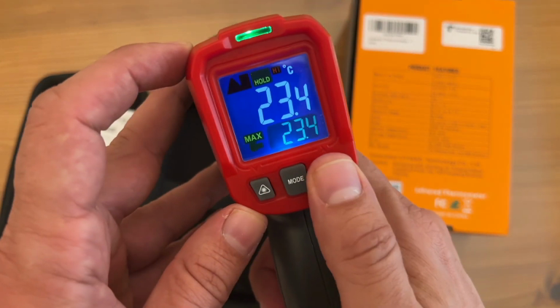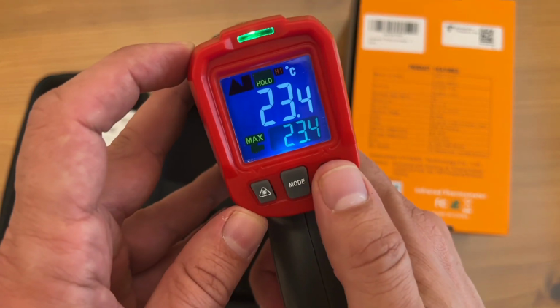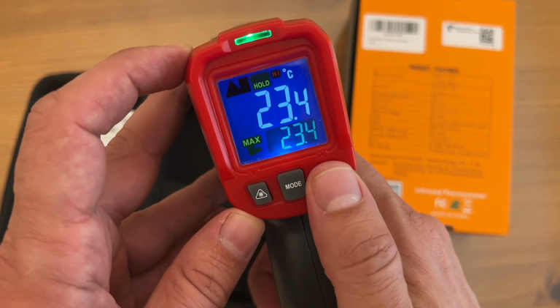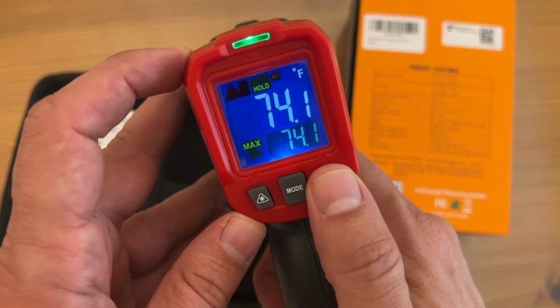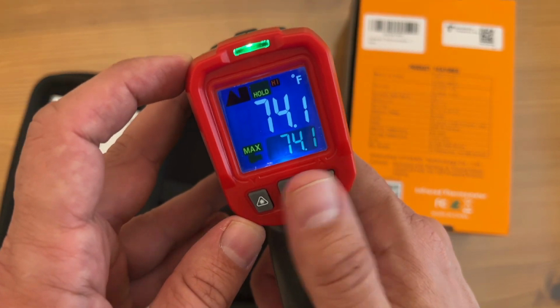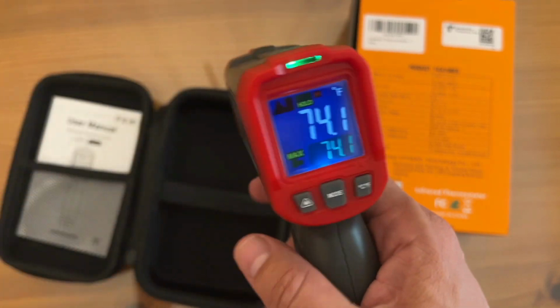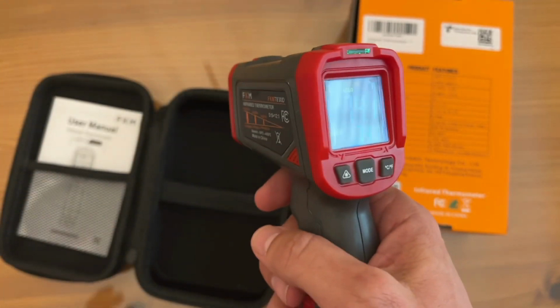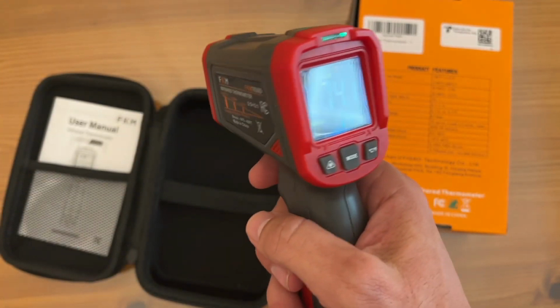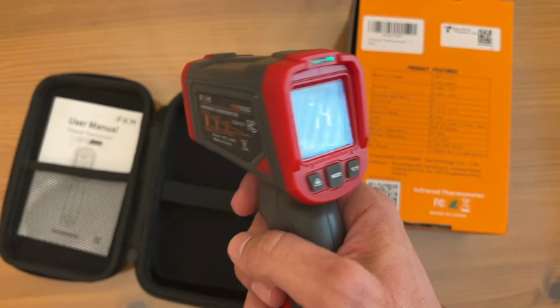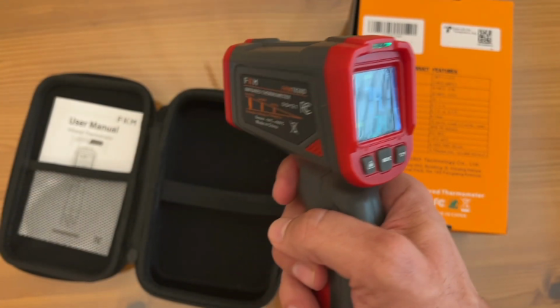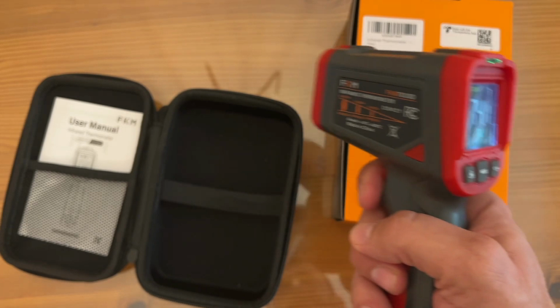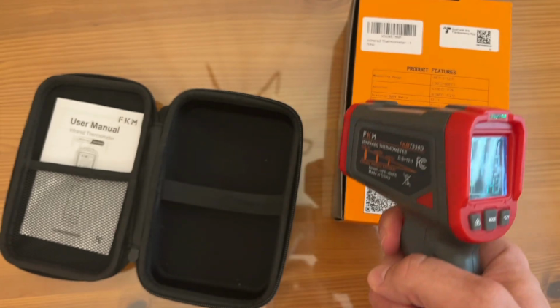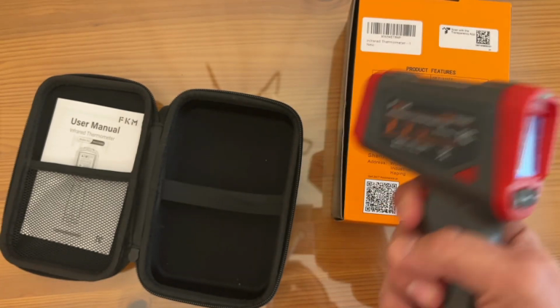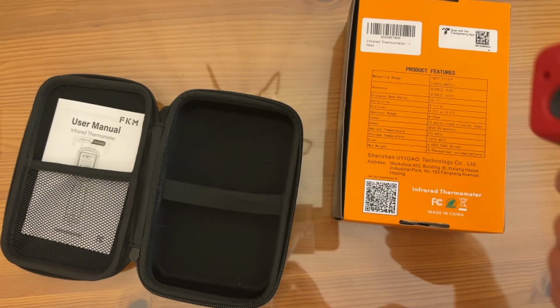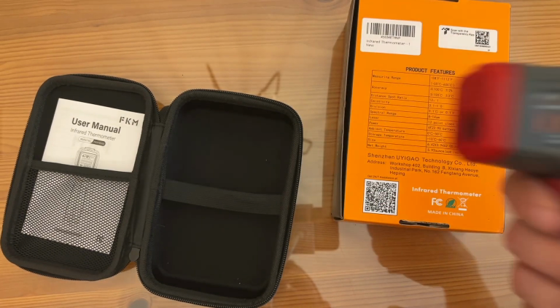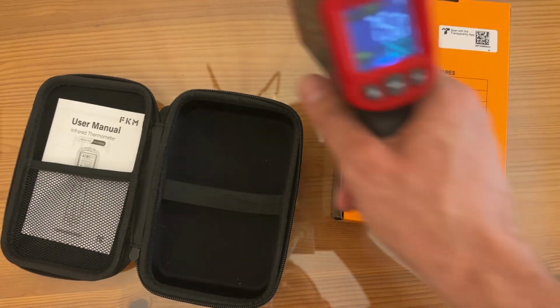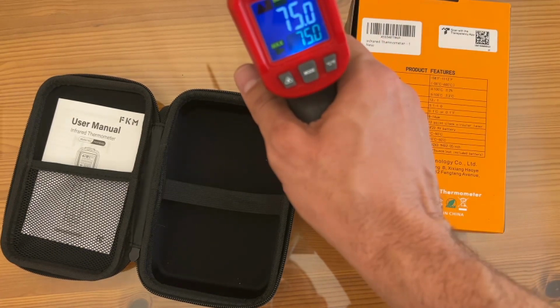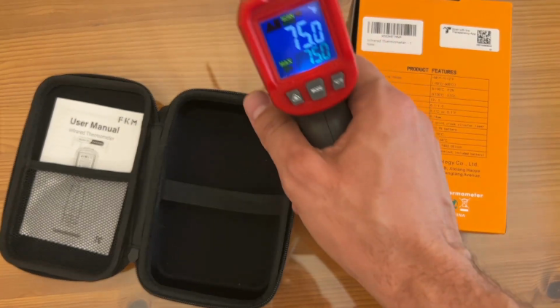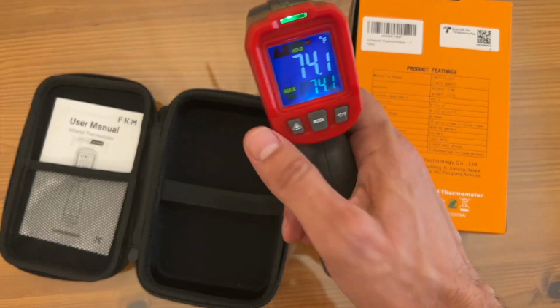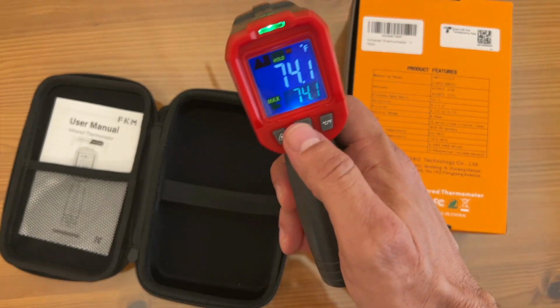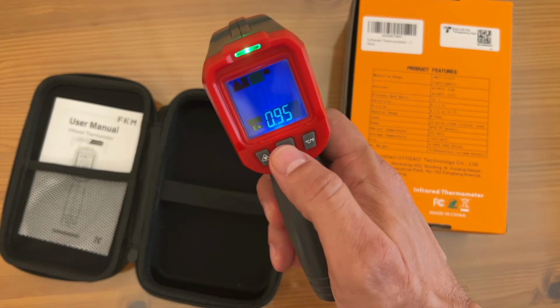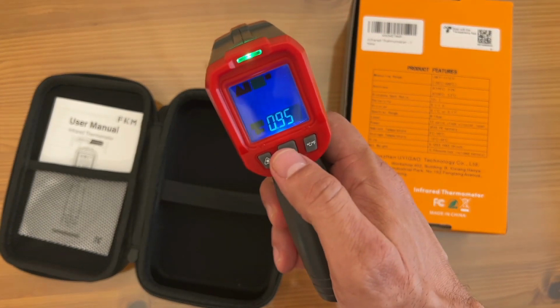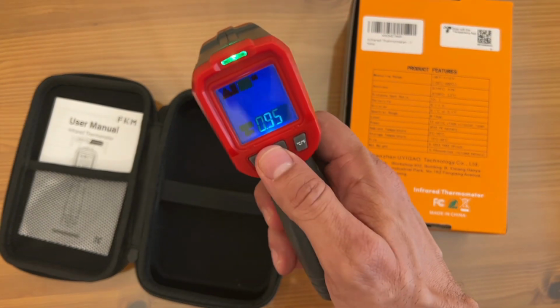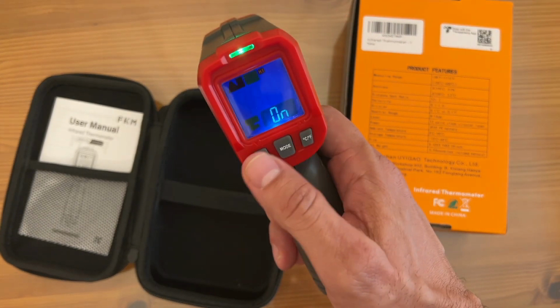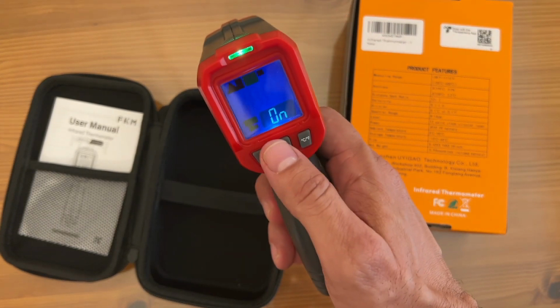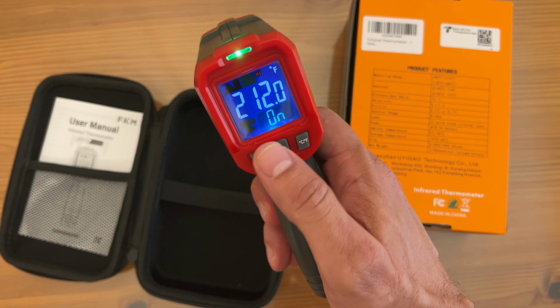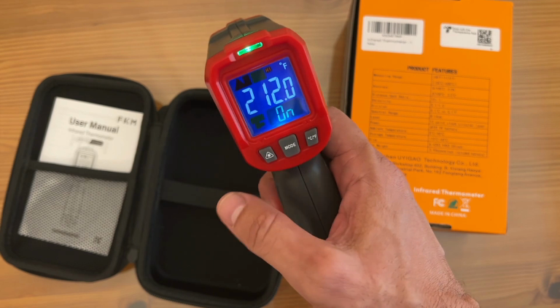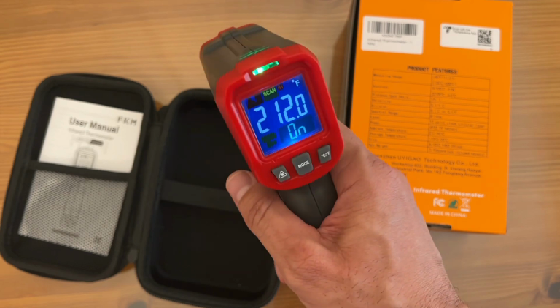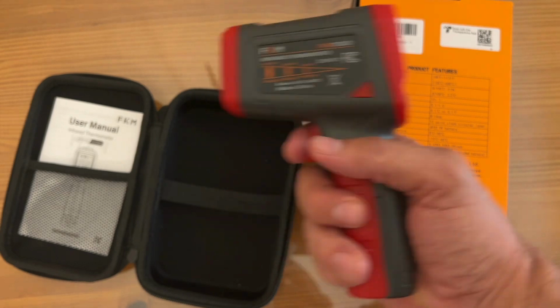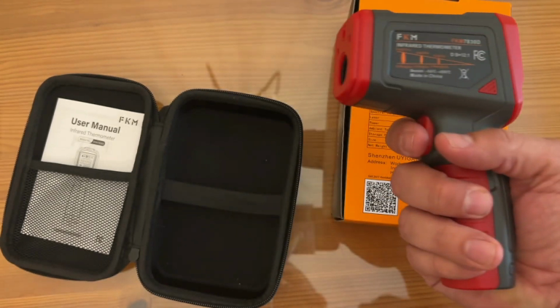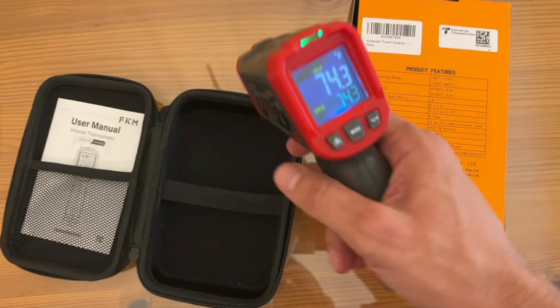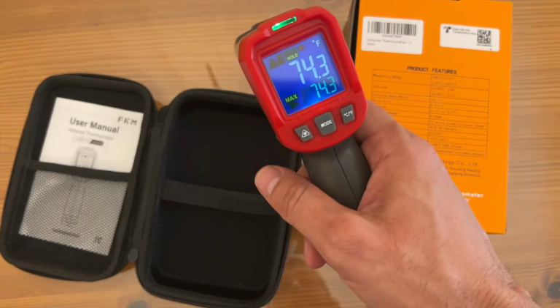You can switch between Celsius and Fahrenheit. I stick with Fahrenheit for my use. But pick yours up — you will not be disappointed. Thanks again for watching. Adios, amigos.